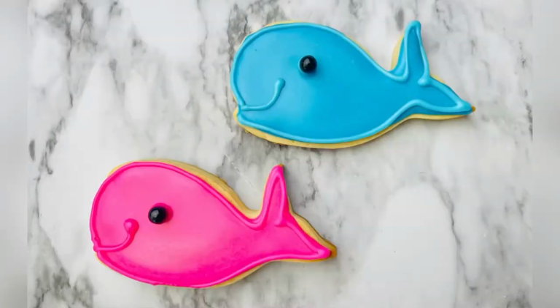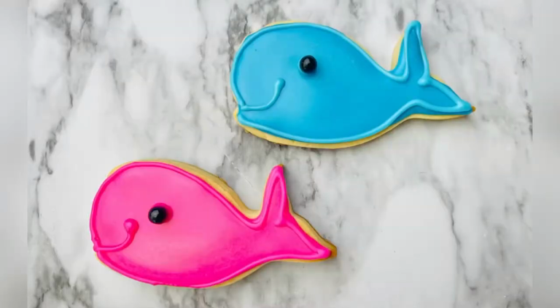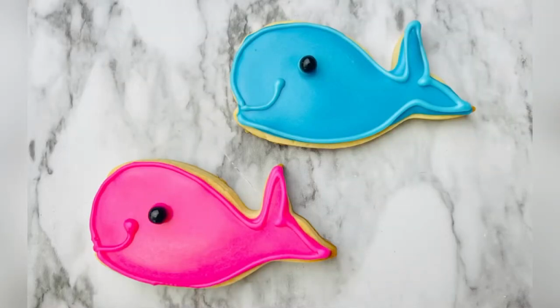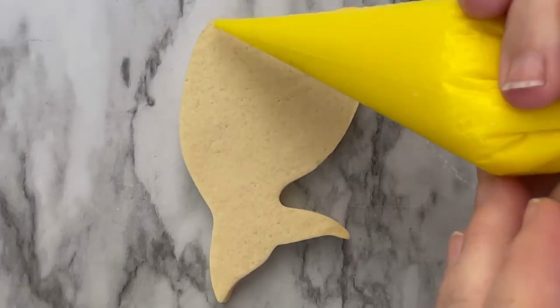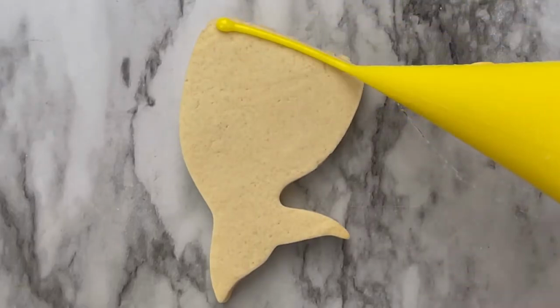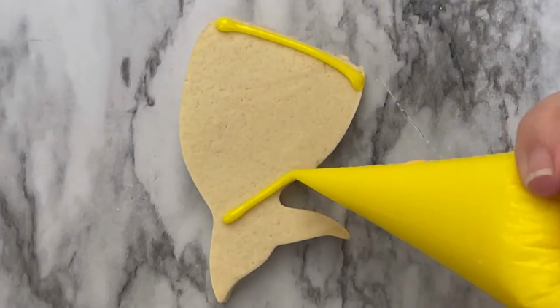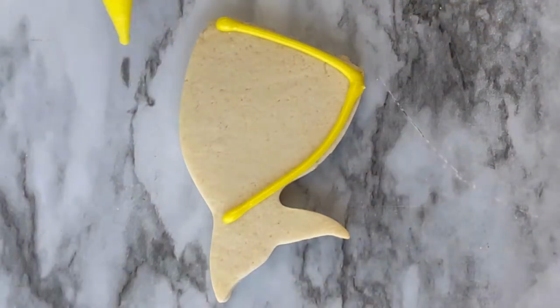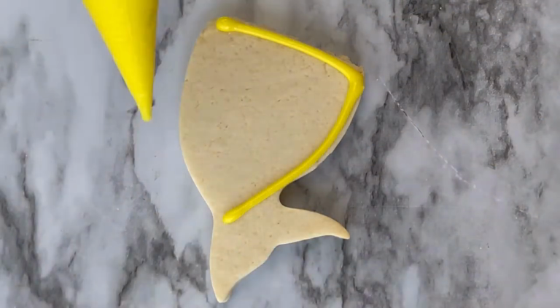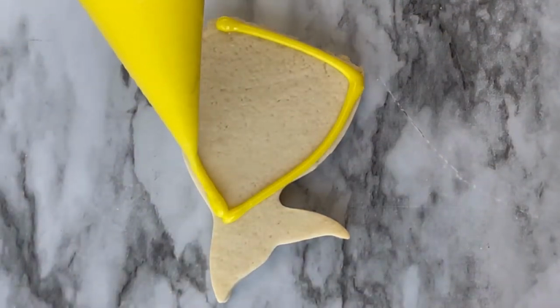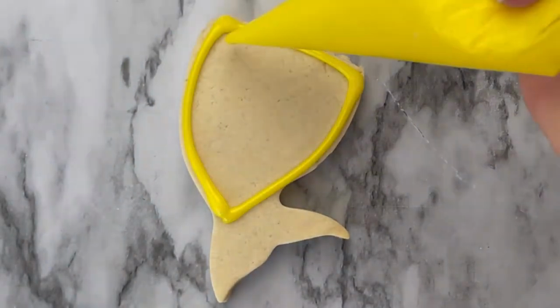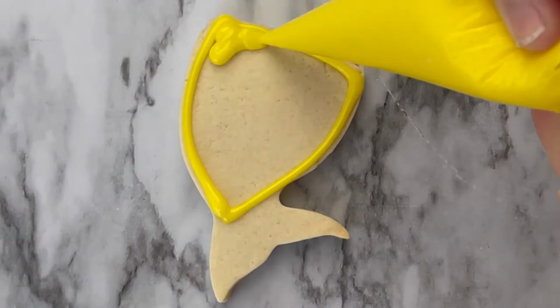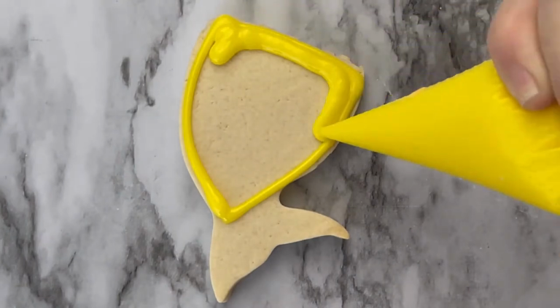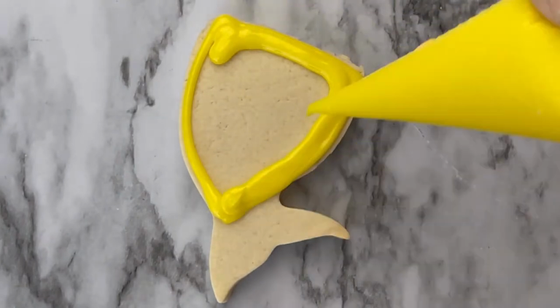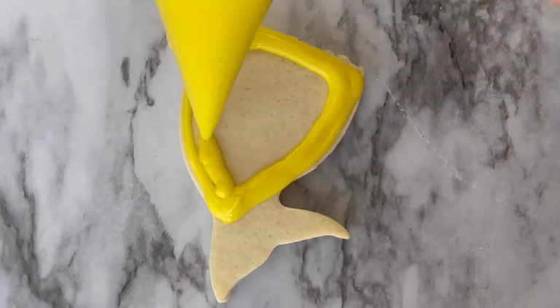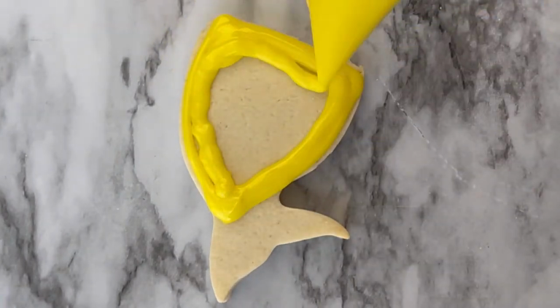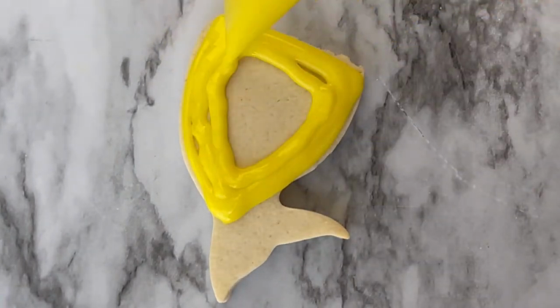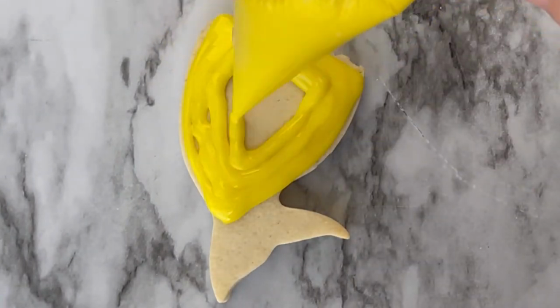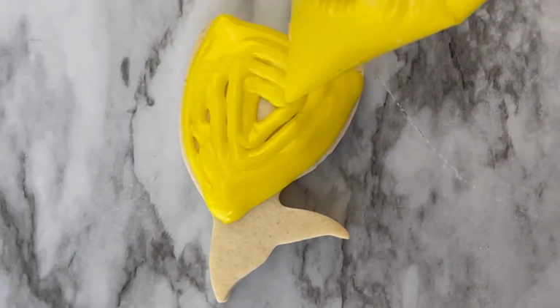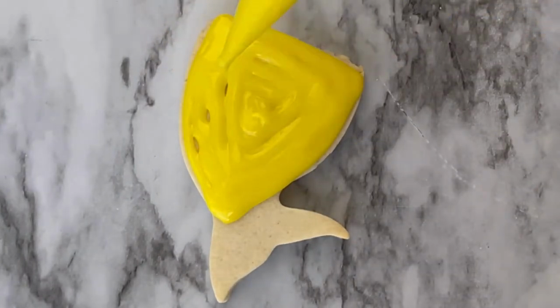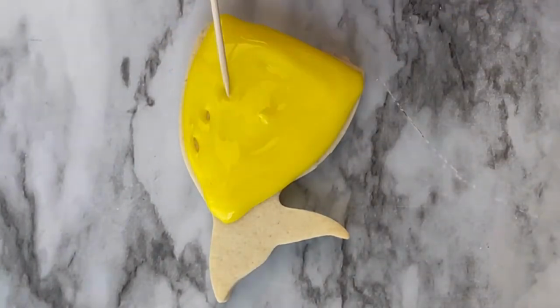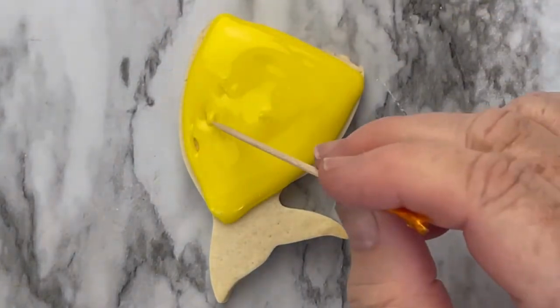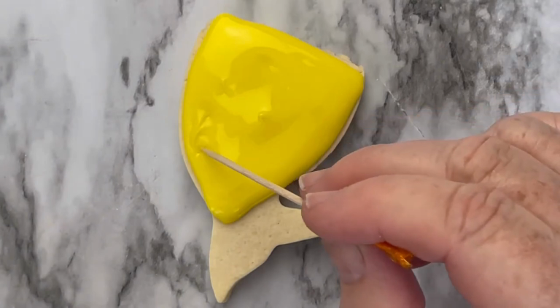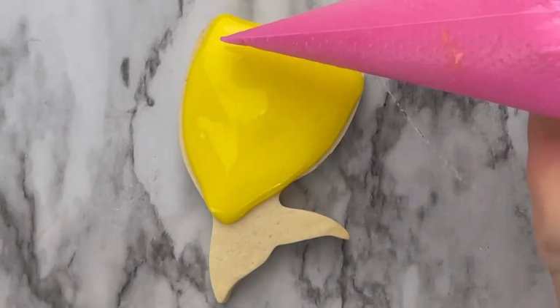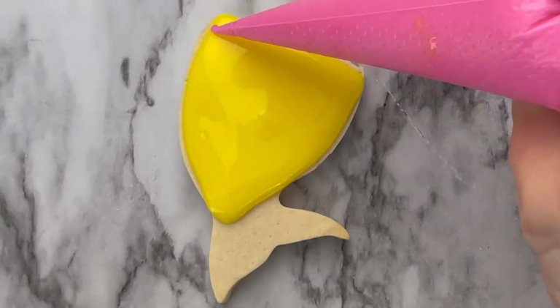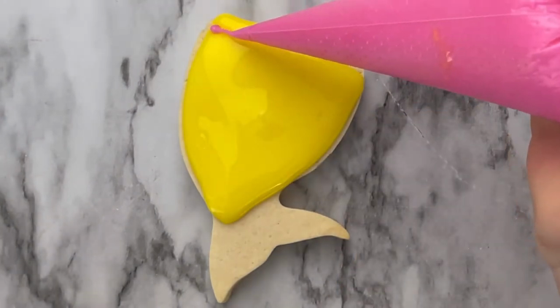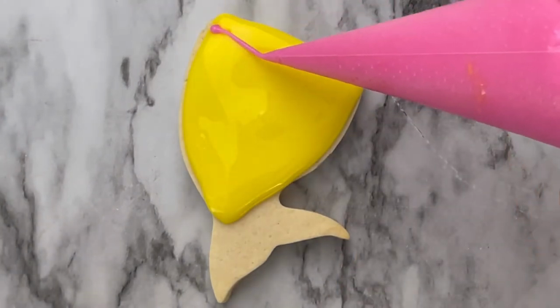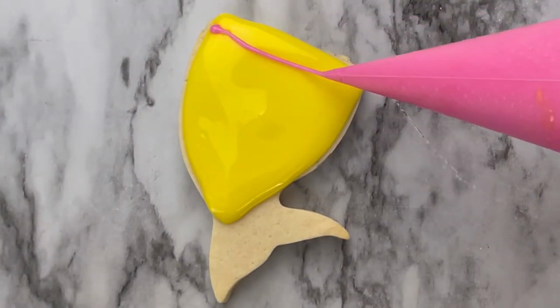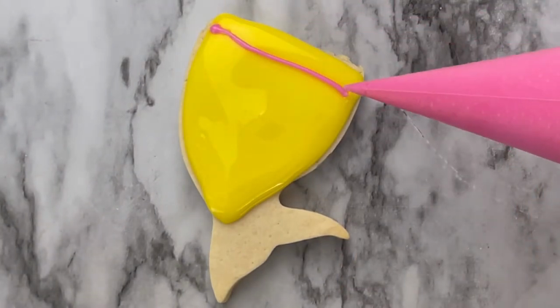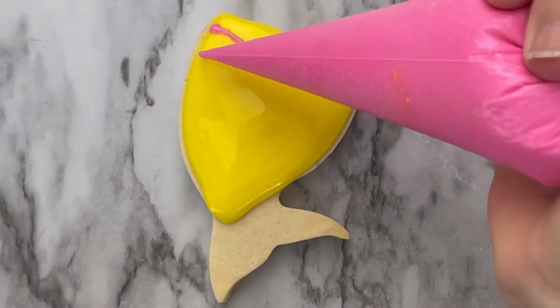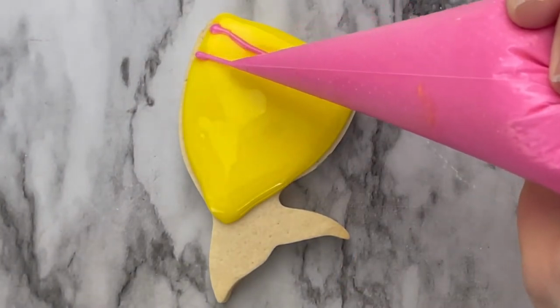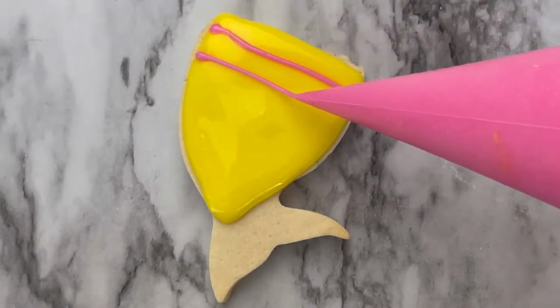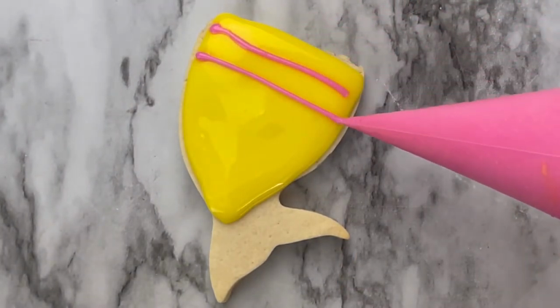Ready for our mermaids. Here you're just going to create a design like this and then fill it in. The most important part is you want to keep this icing wet to add another color and add some lines.